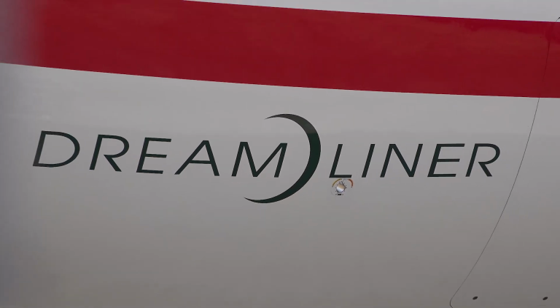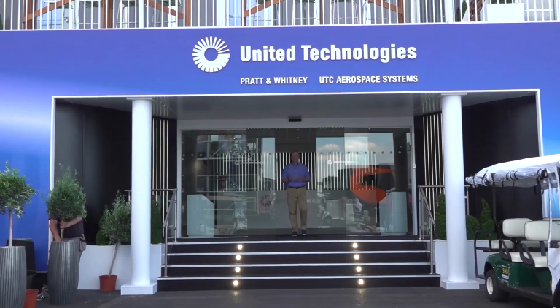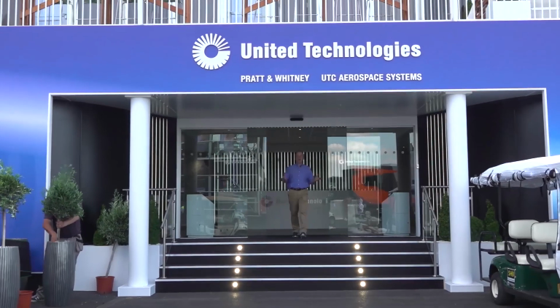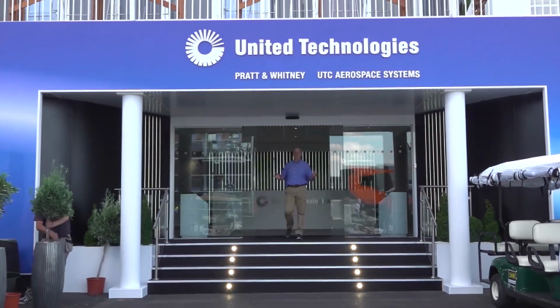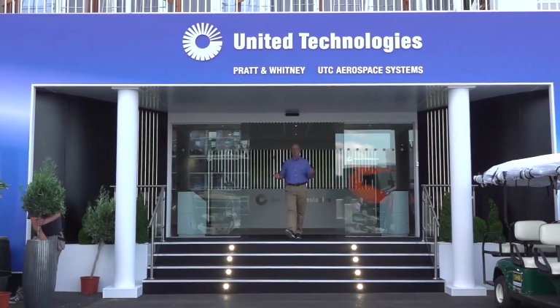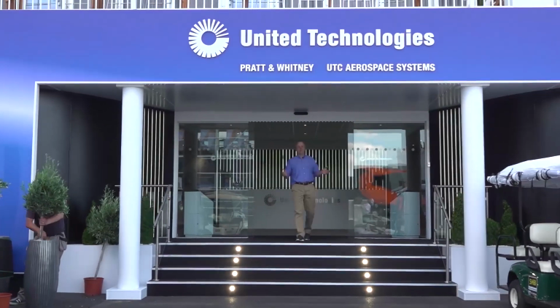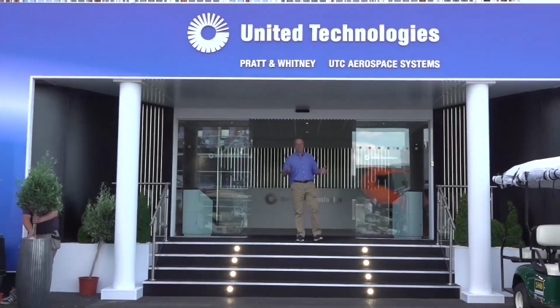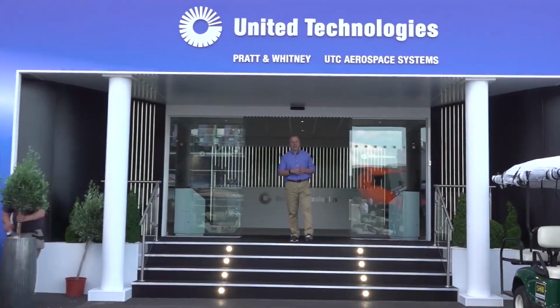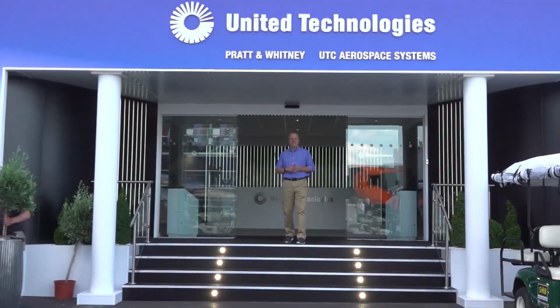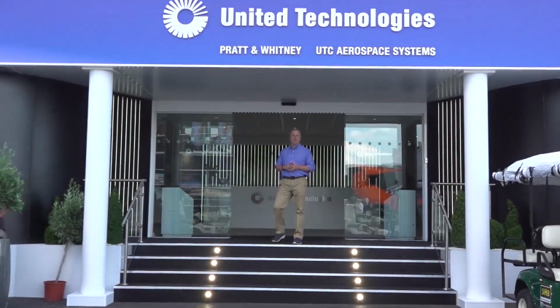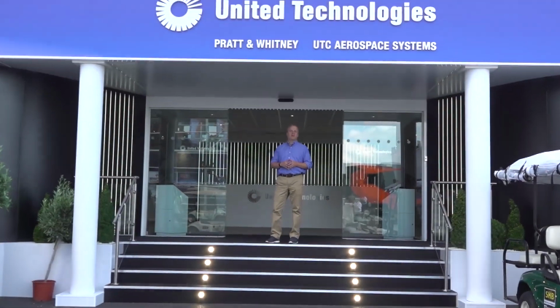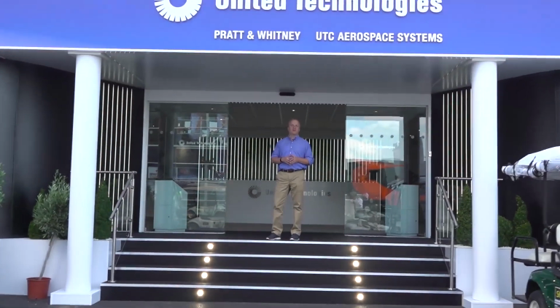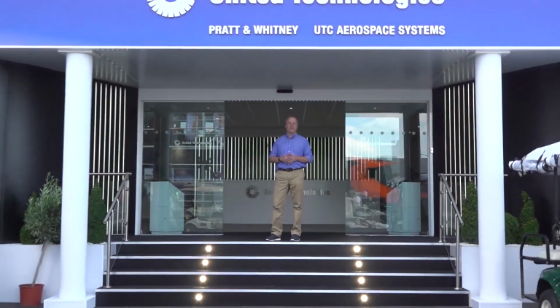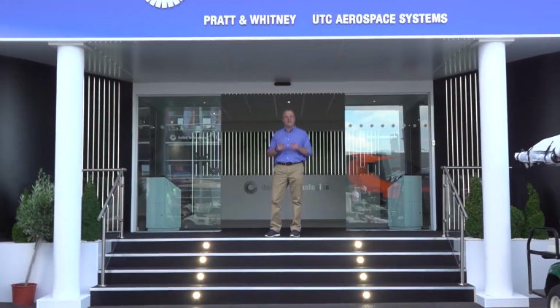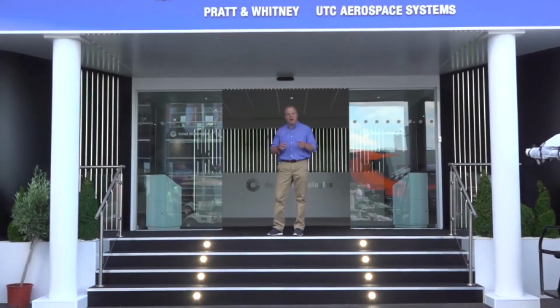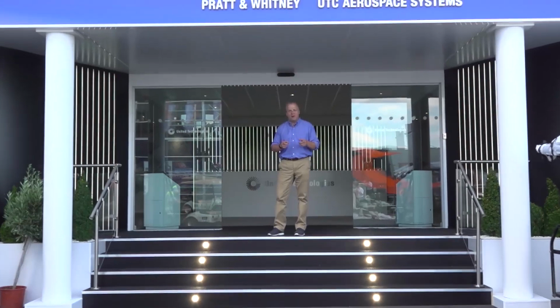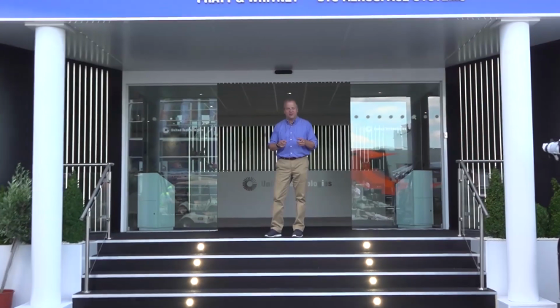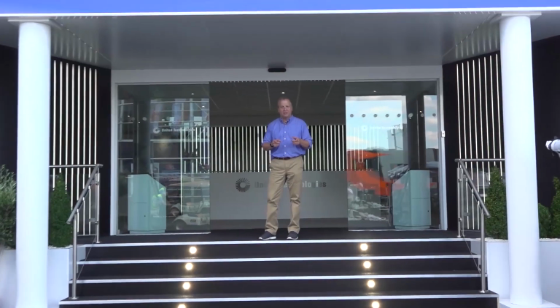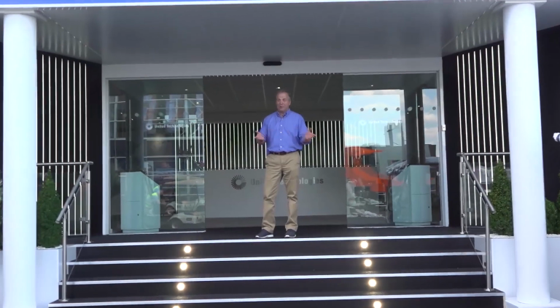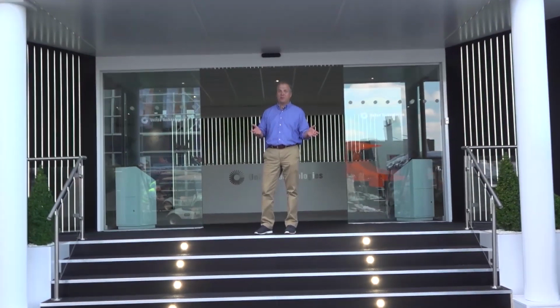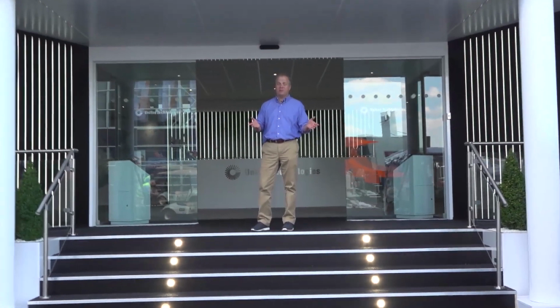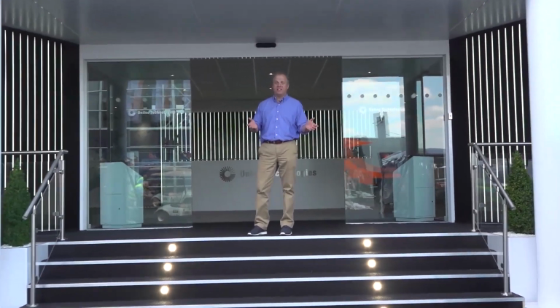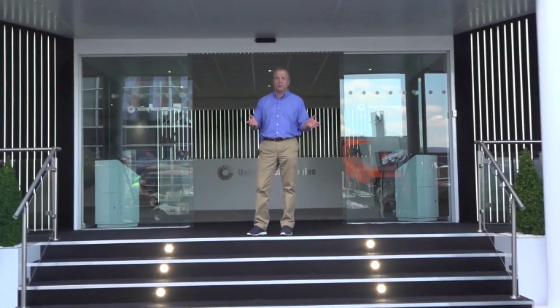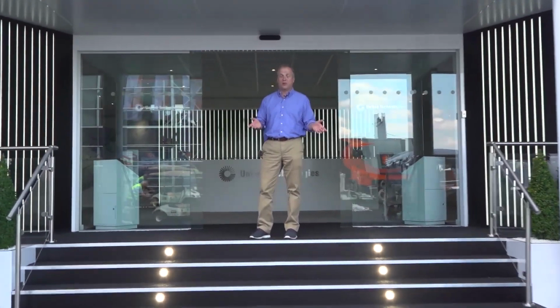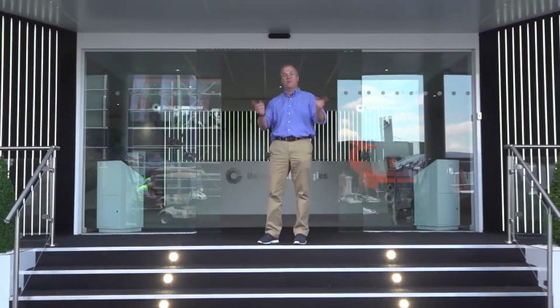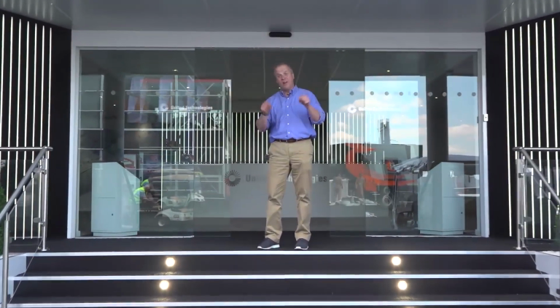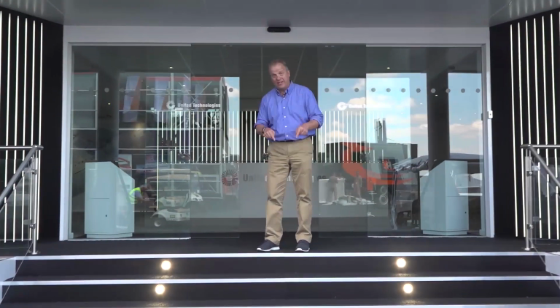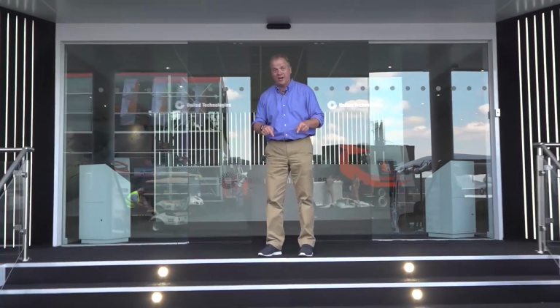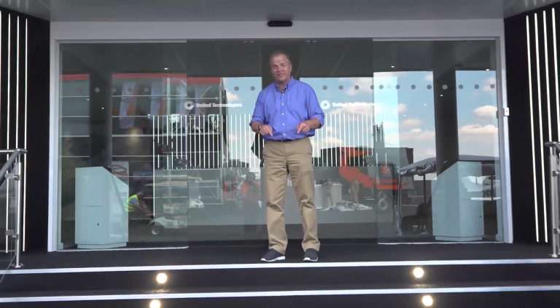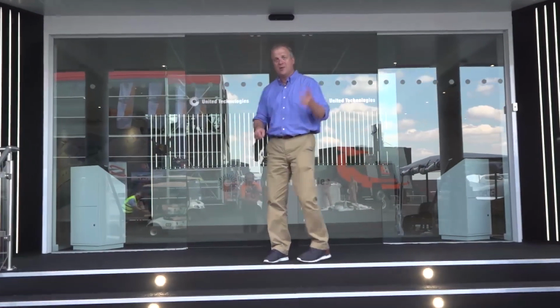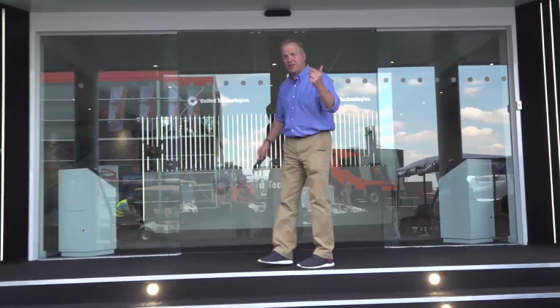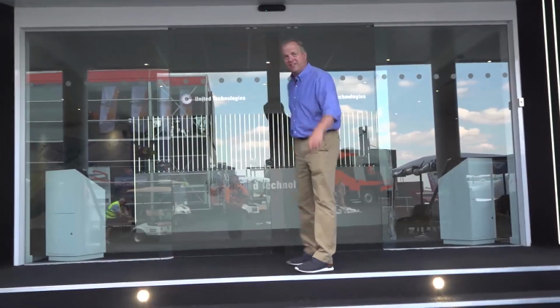Hi everyone, I'm Jamie Muro with United Technologies and welcome to the 2018 Farnborough Air Show. You want to see where some UTC employees are going to spend their week at the office? Why don't you come inside?